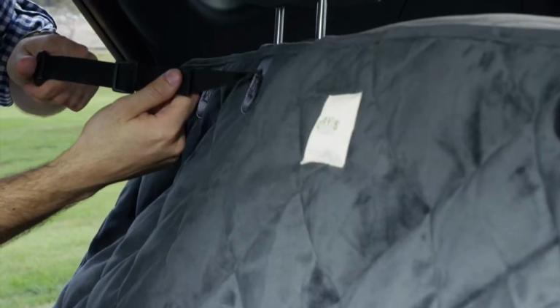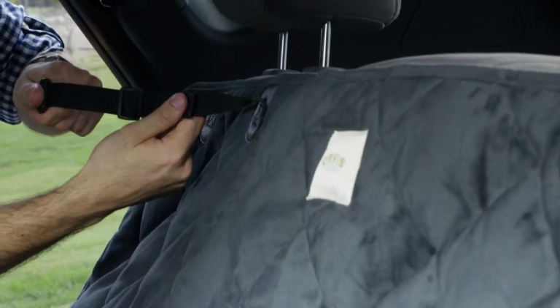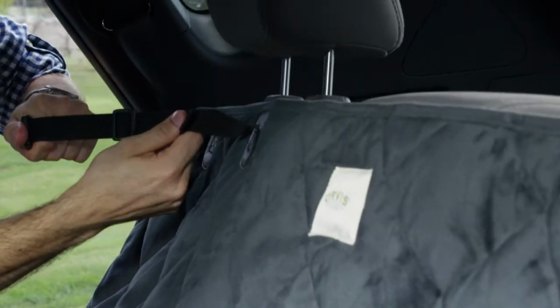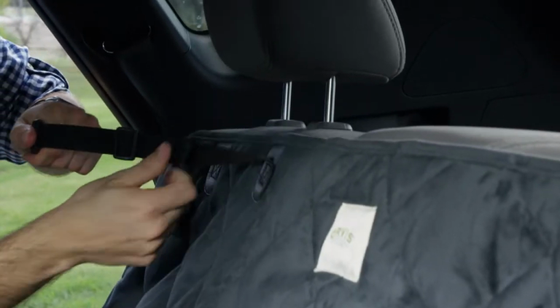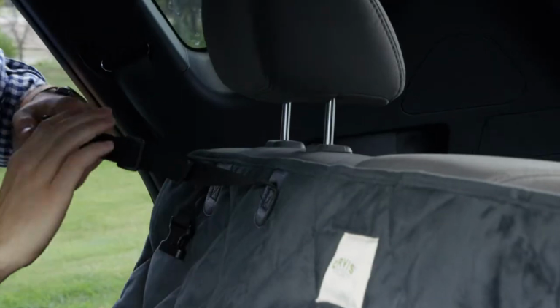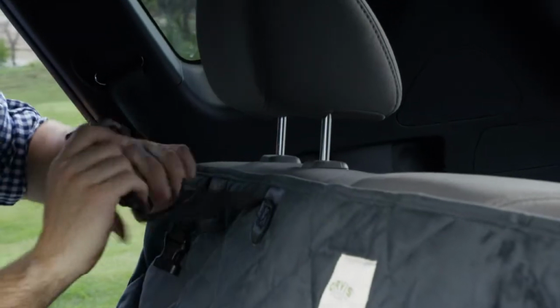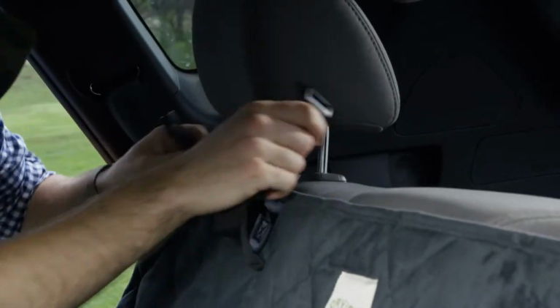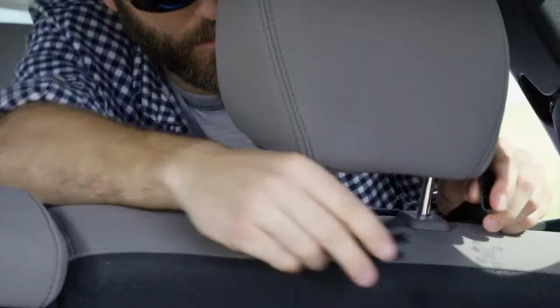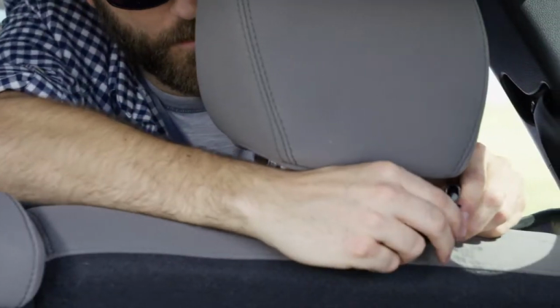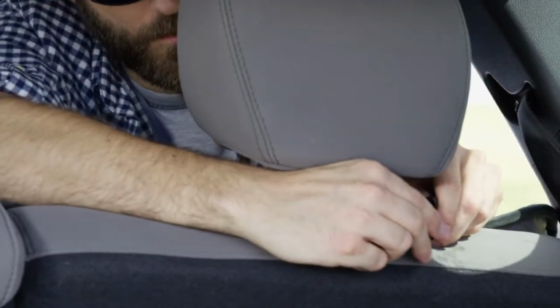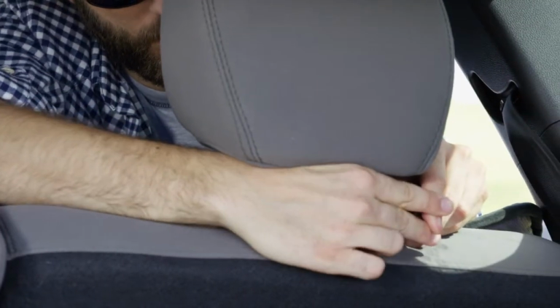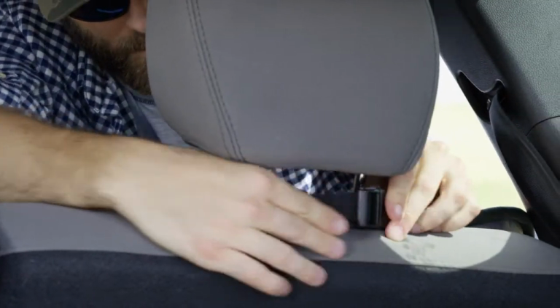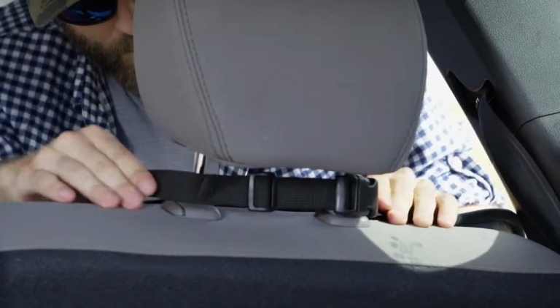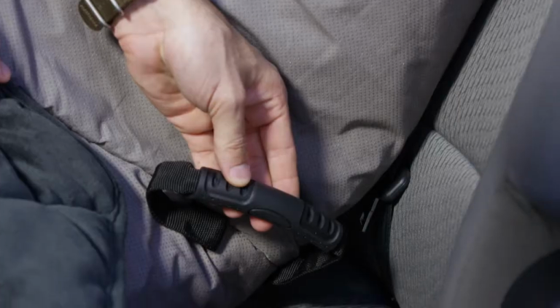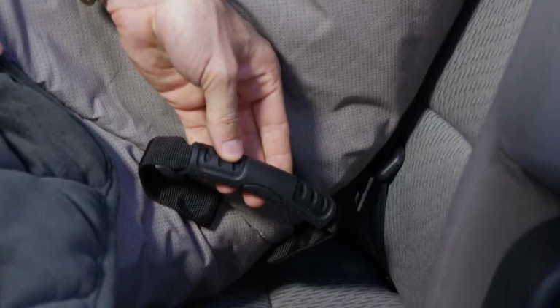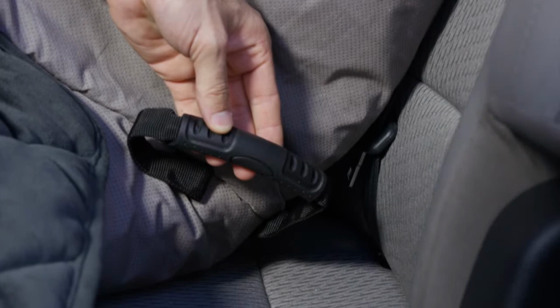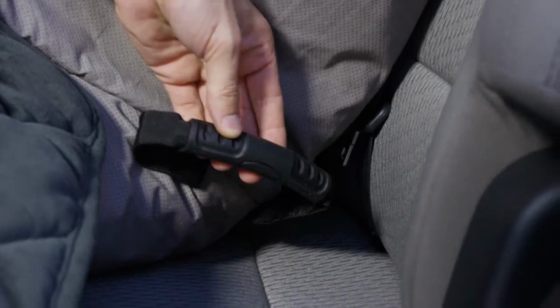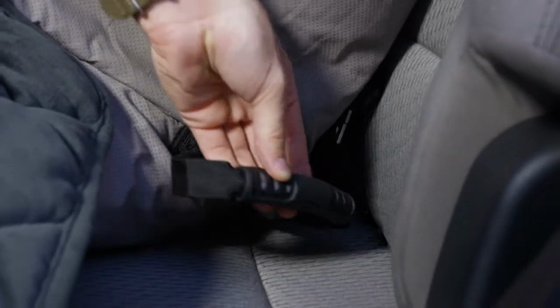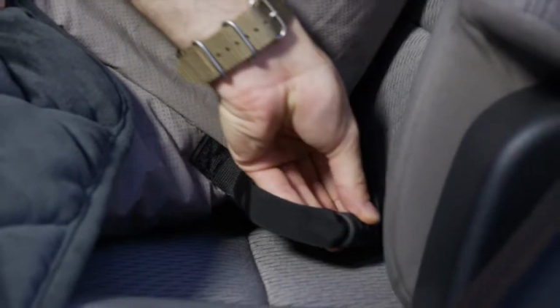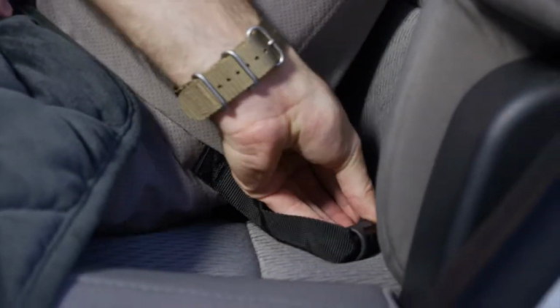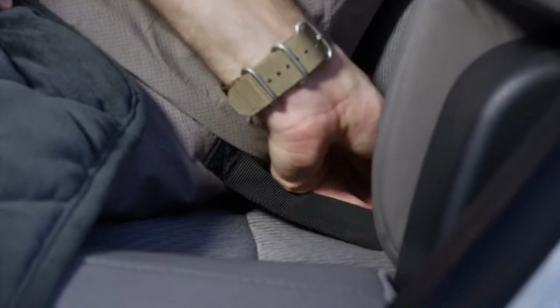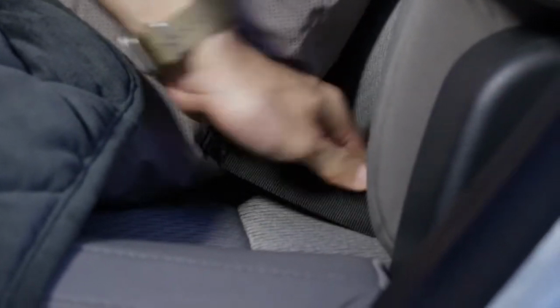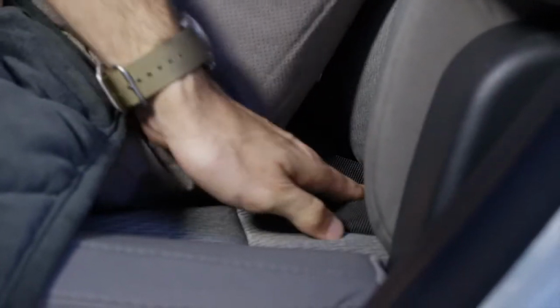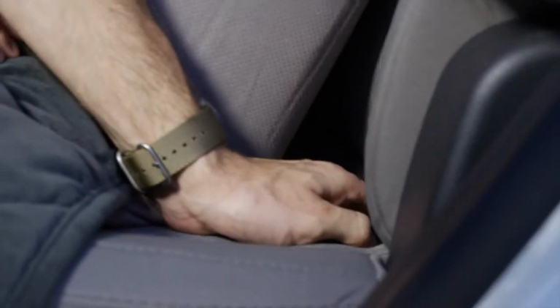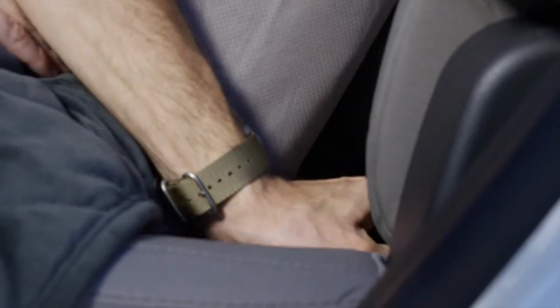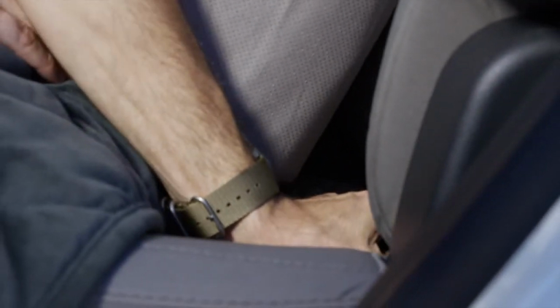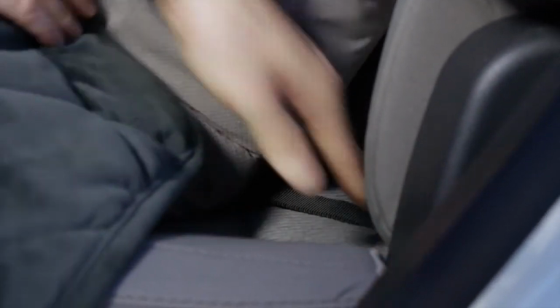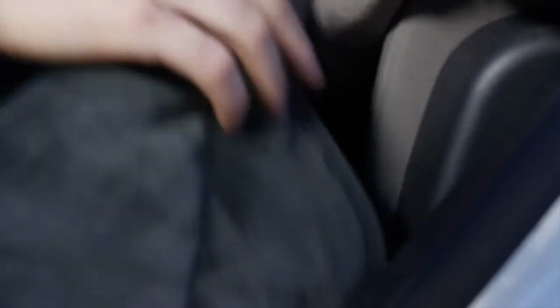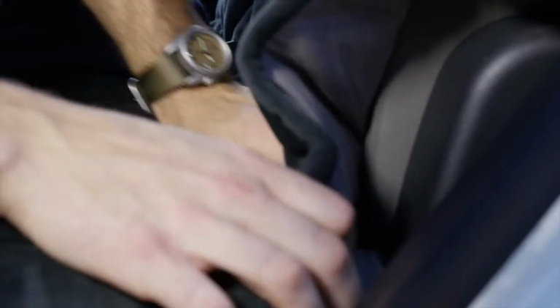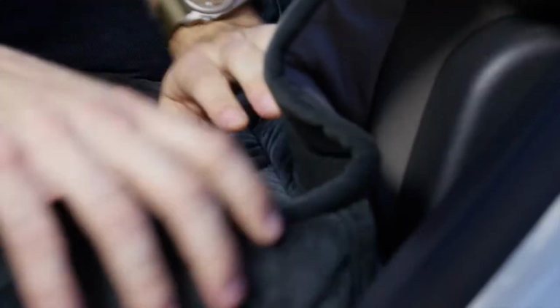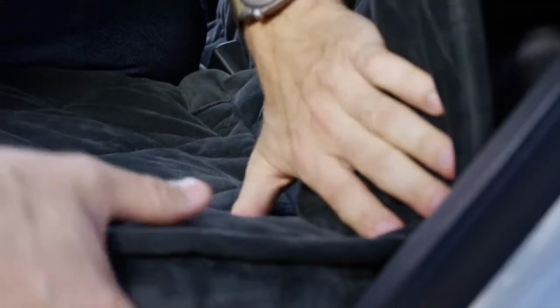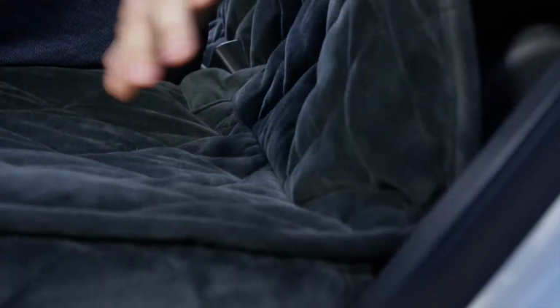The padded protector installs easily to front and rear headrests with adjustable nylon straps. Once attached, insert the handles in between the seat back and the seat surface. They work in conjunction with the non-slip backing to prevent the hammock from sliding out of place.